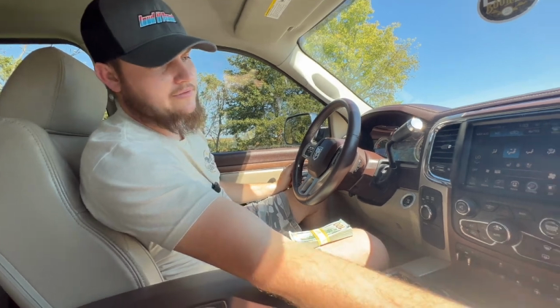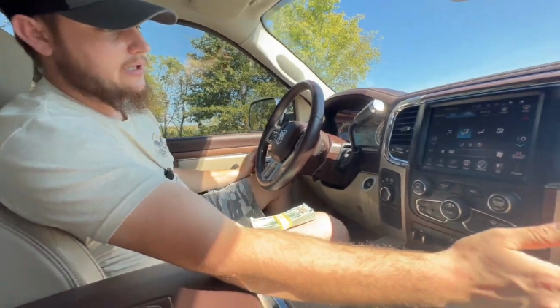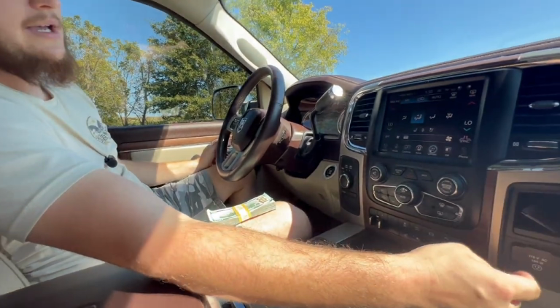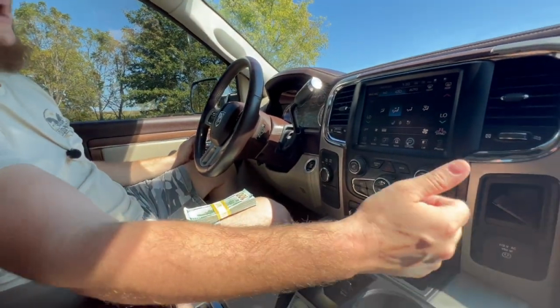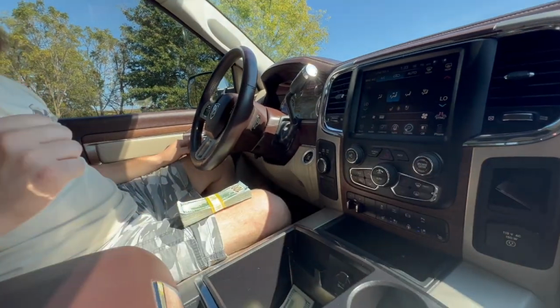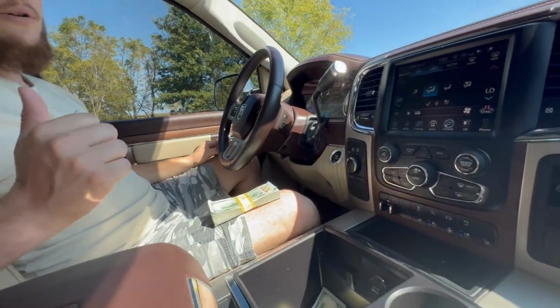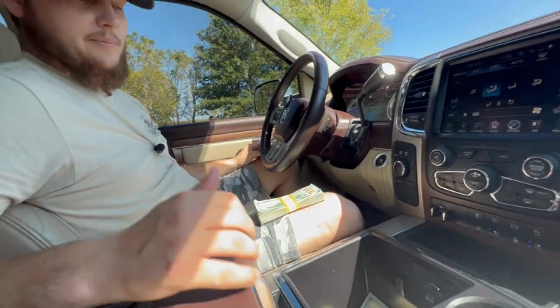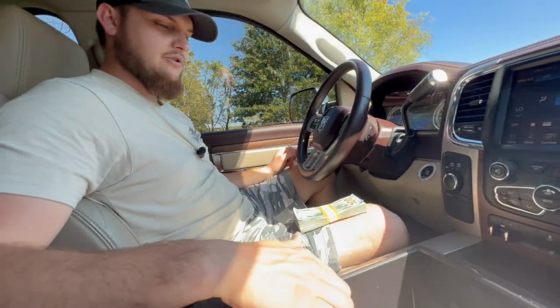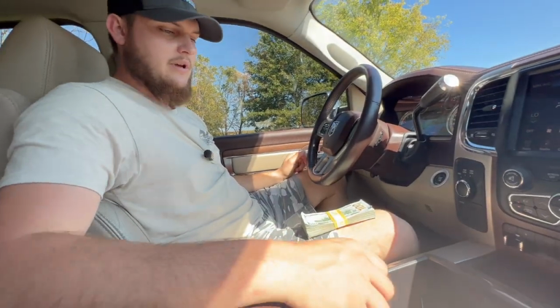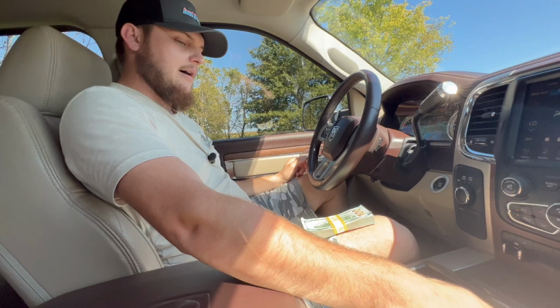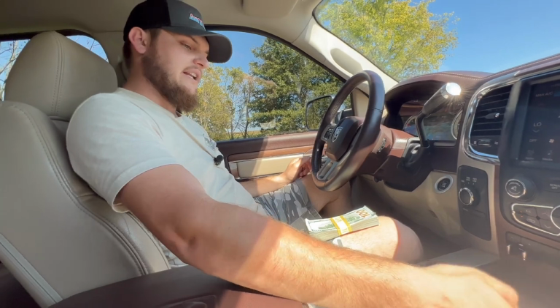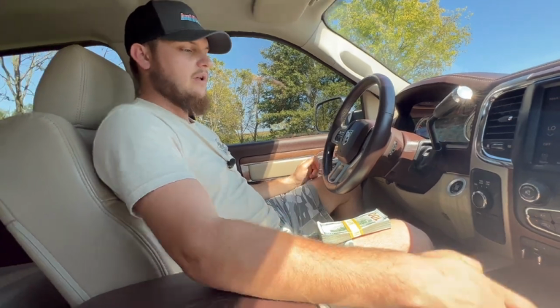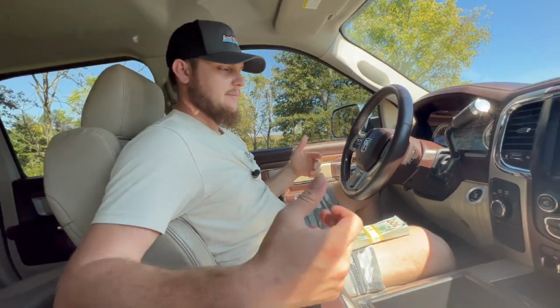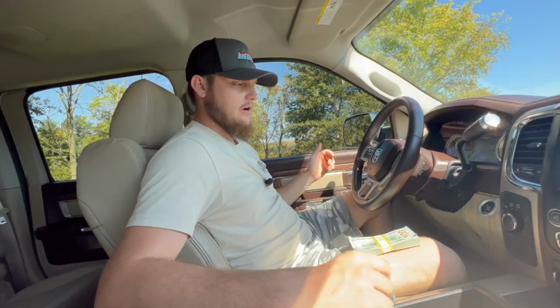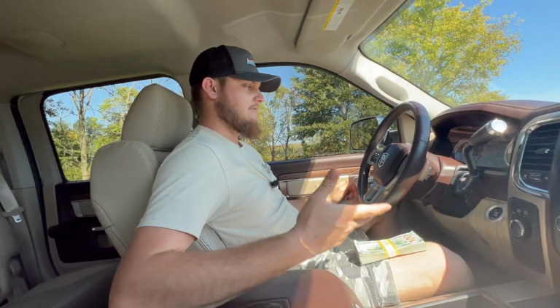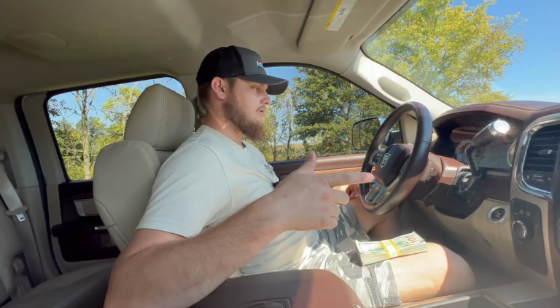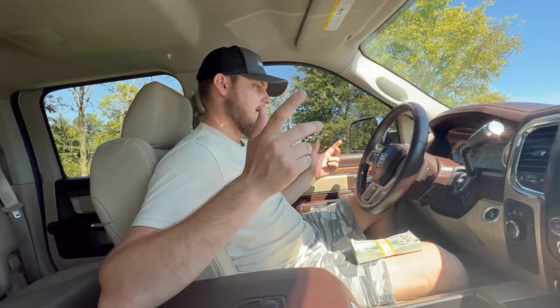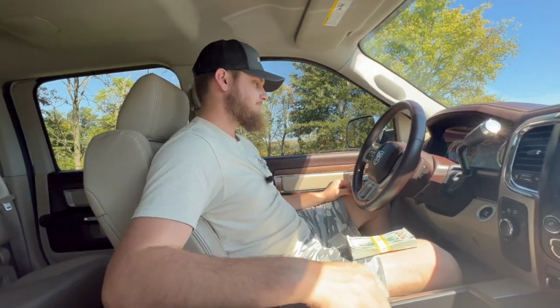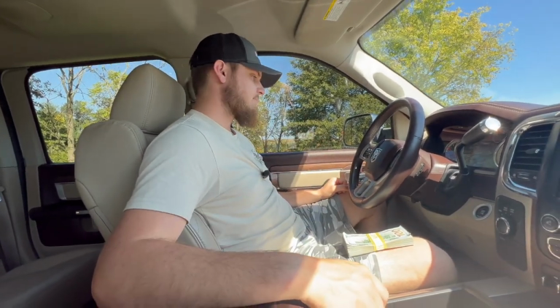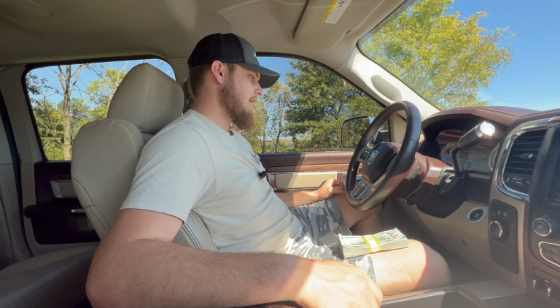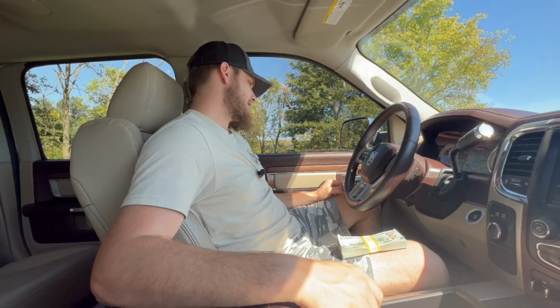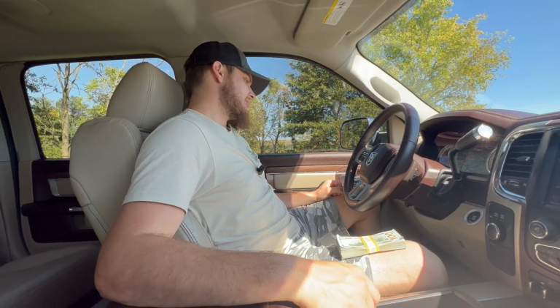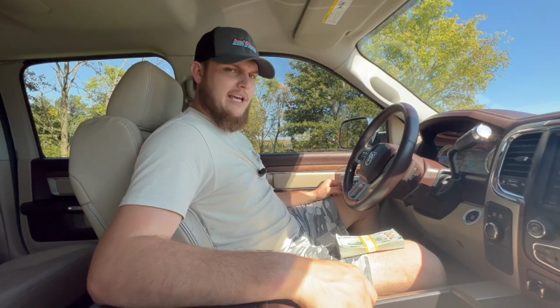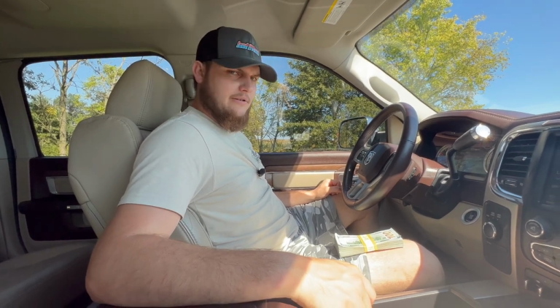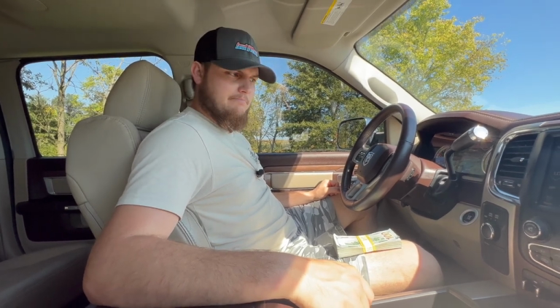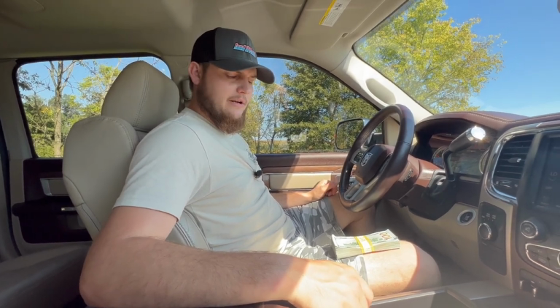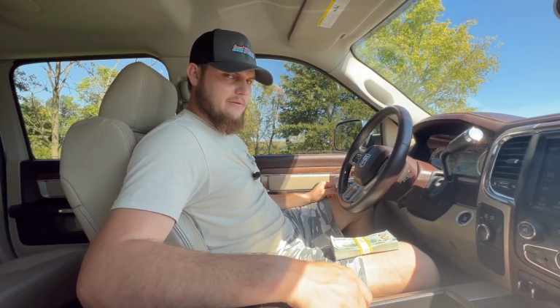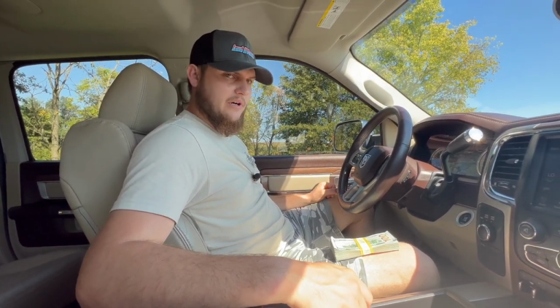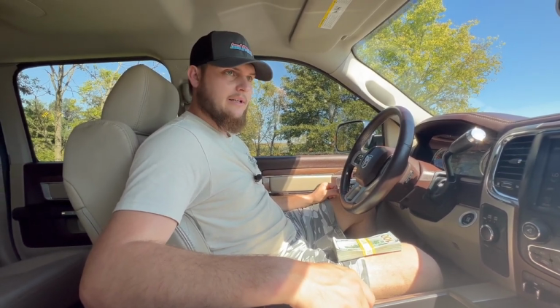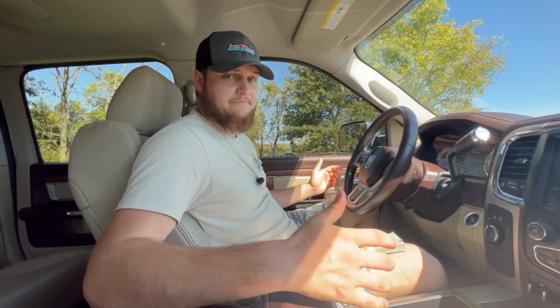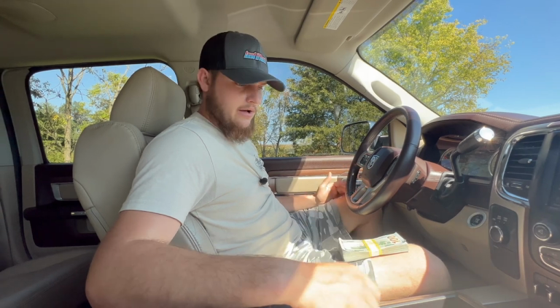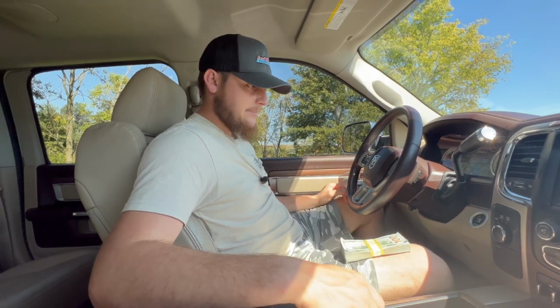It's got a 115-volt outlet, power outlets in the rear for rear passengers, plenty of 12-volts, plenty of charging, four-wheel drive. The DEF gauge is set on zero permanently — I don't know how that happened — but the truck sounds really good.